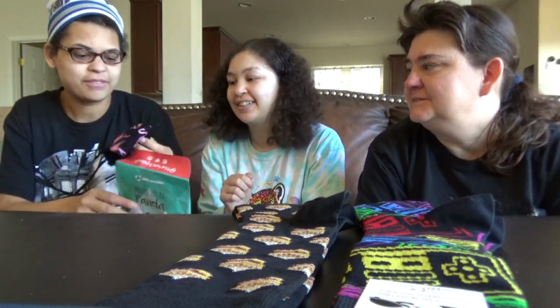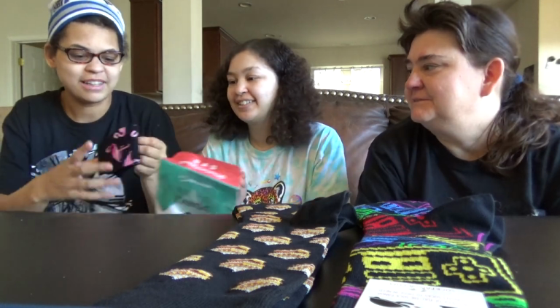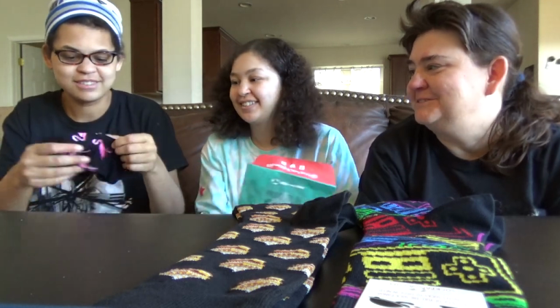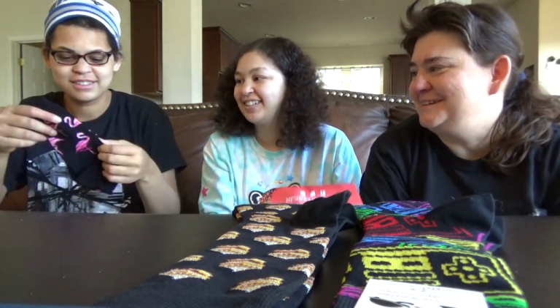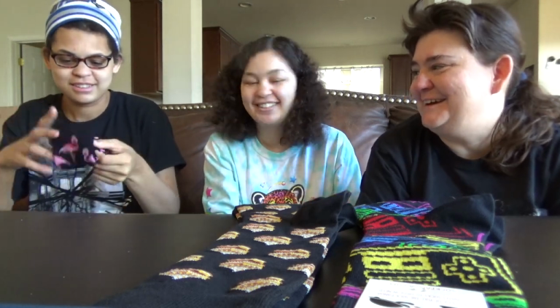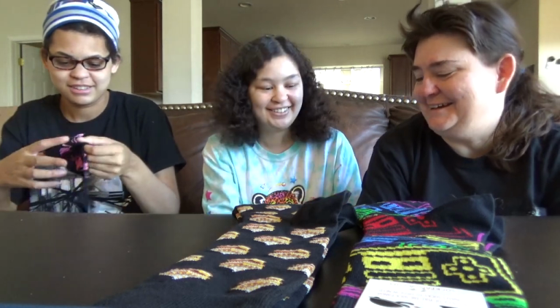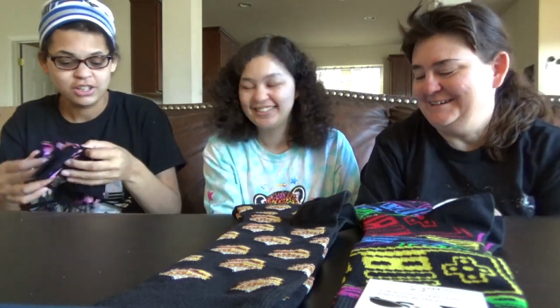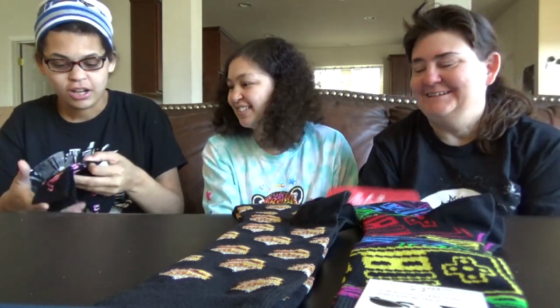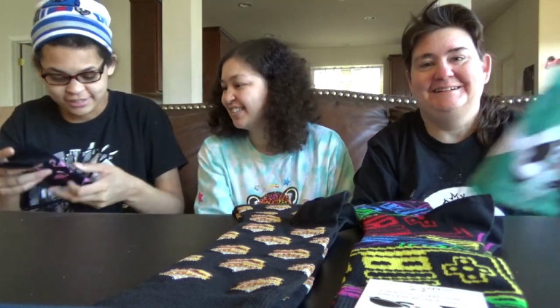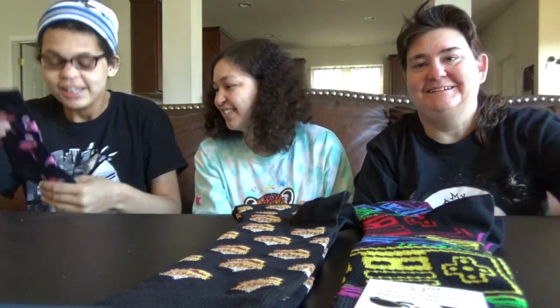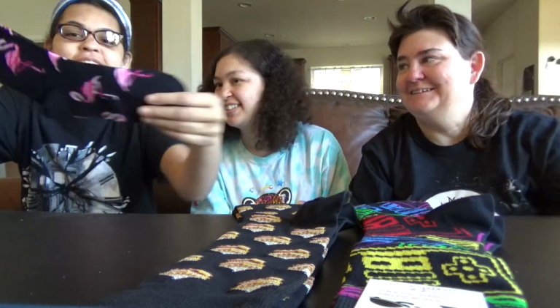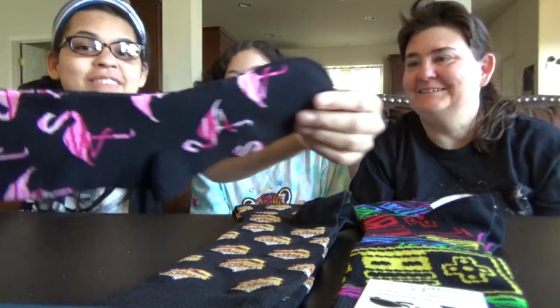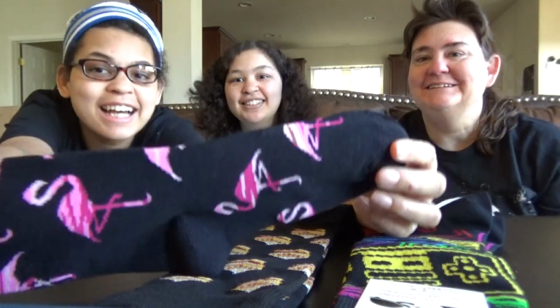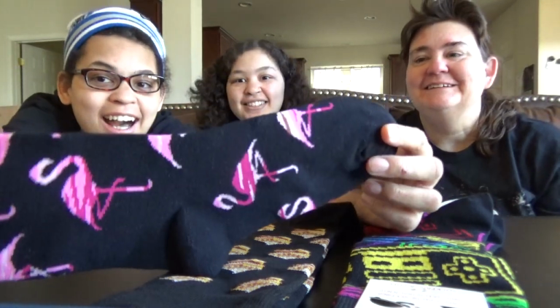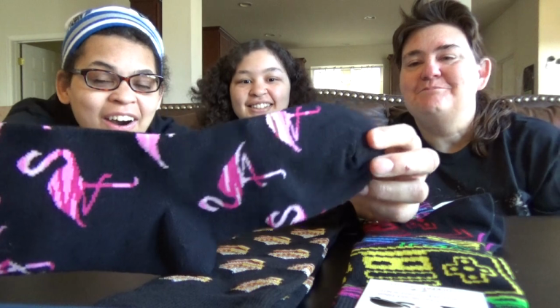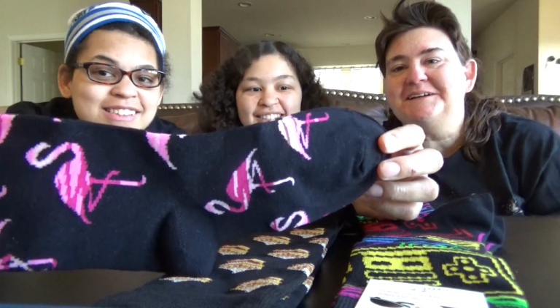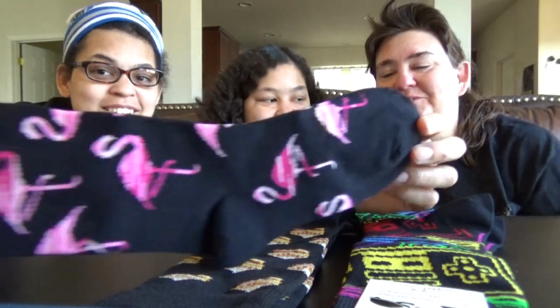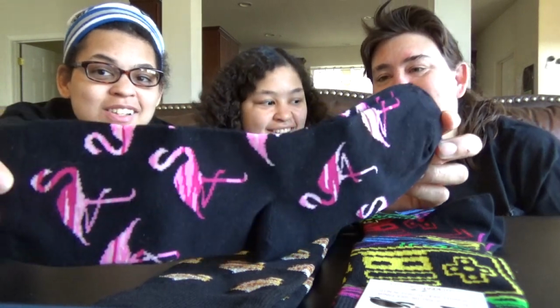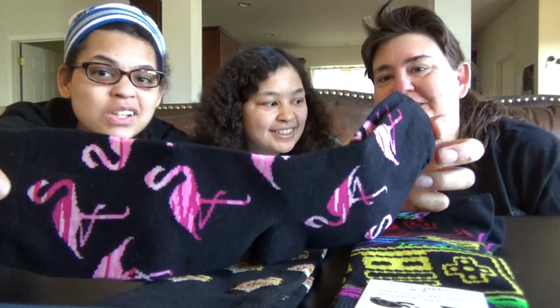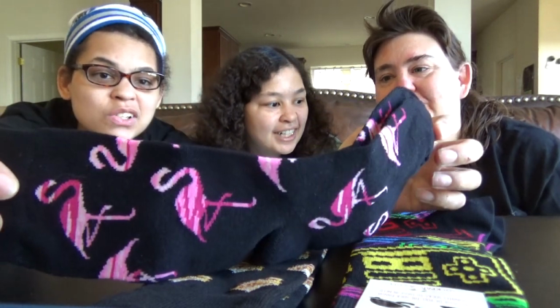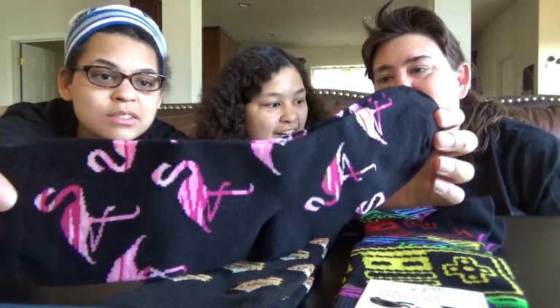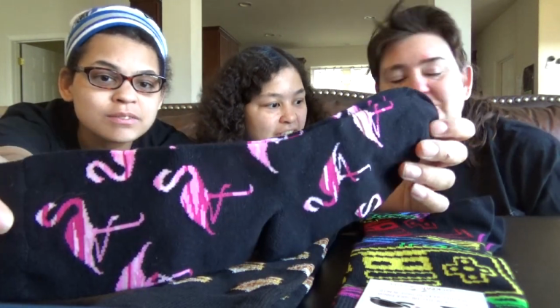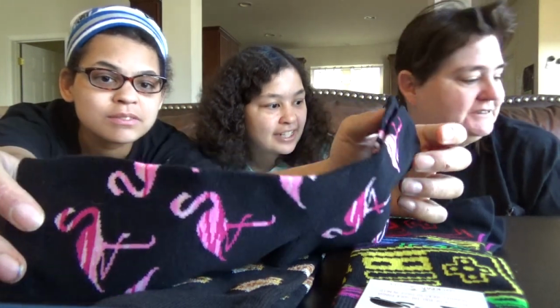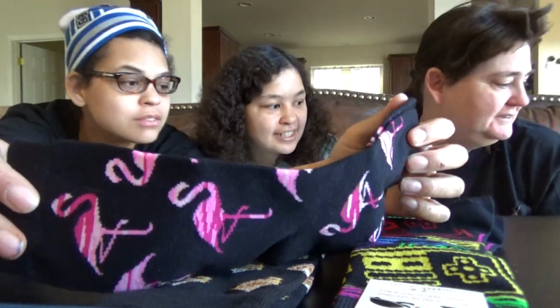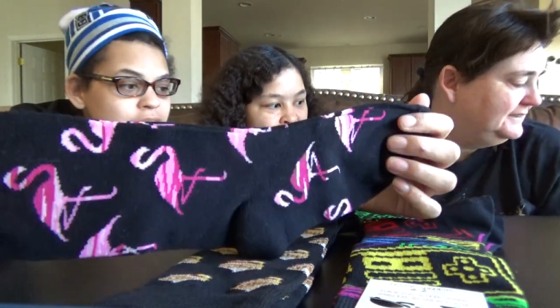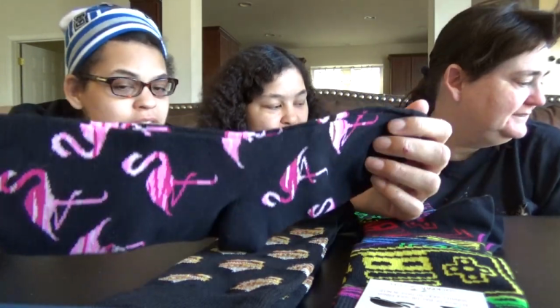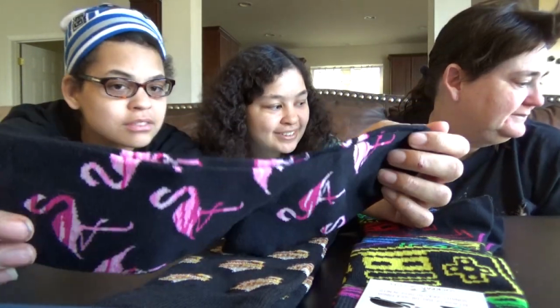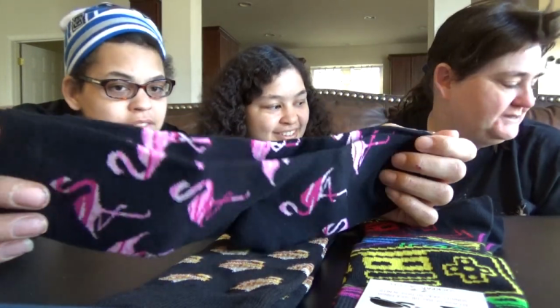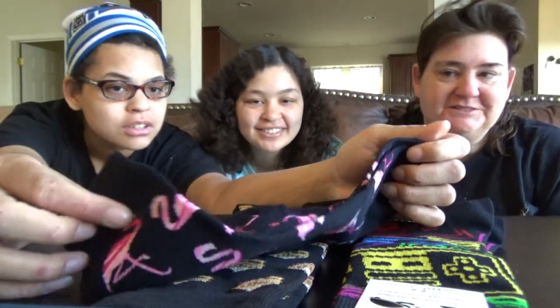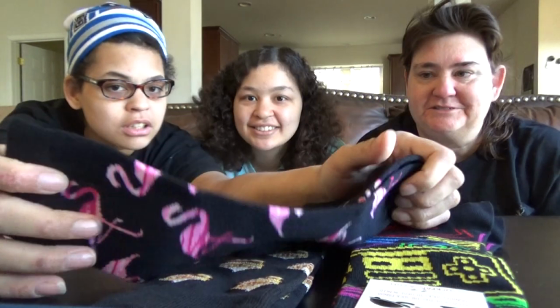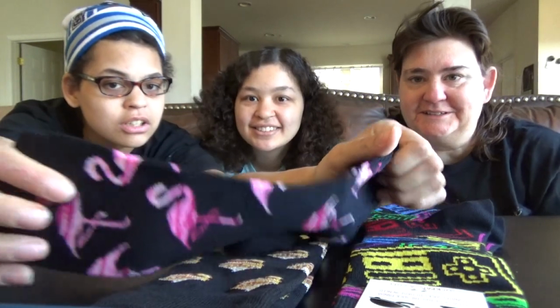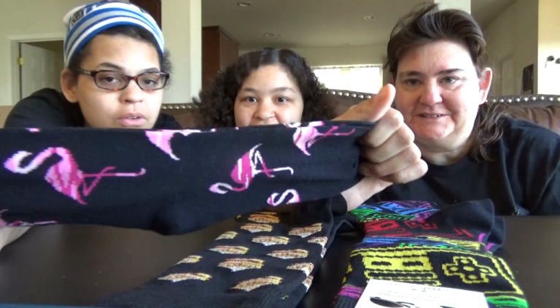It's flamingos! Pink flamingos. Those guys getting into trouble. Well, as long as you don't hurt anything, that's fine.